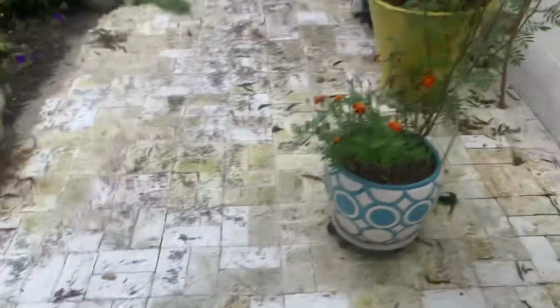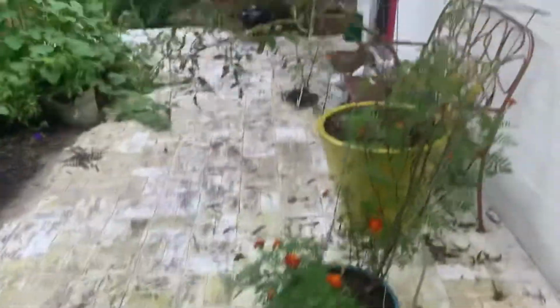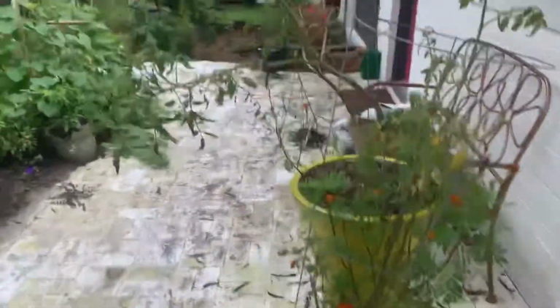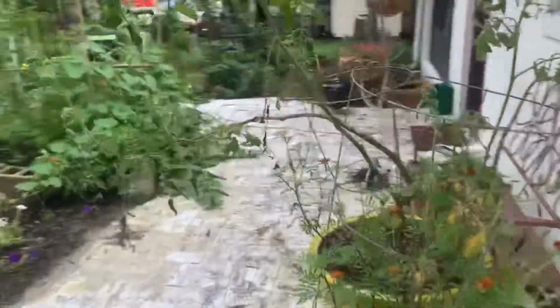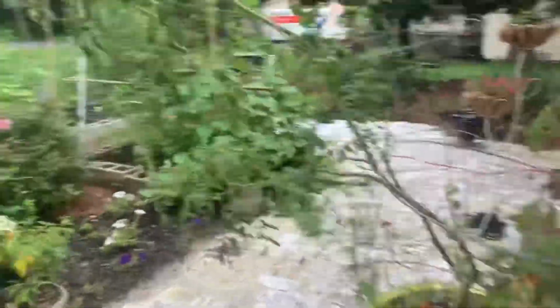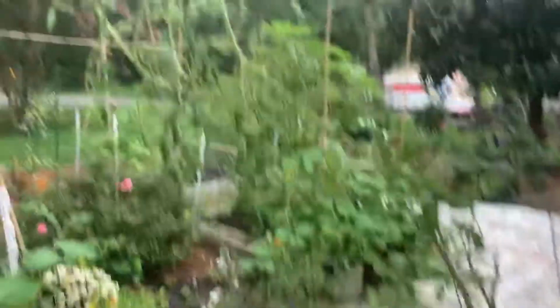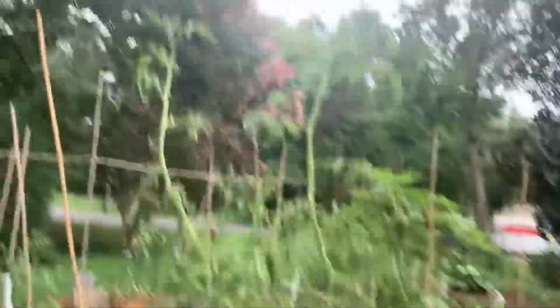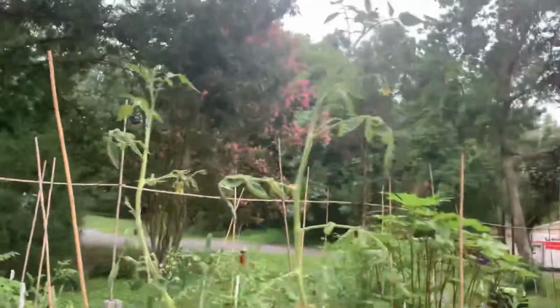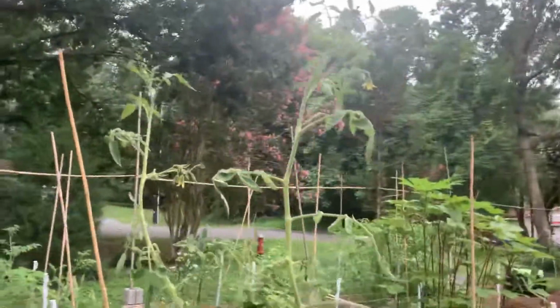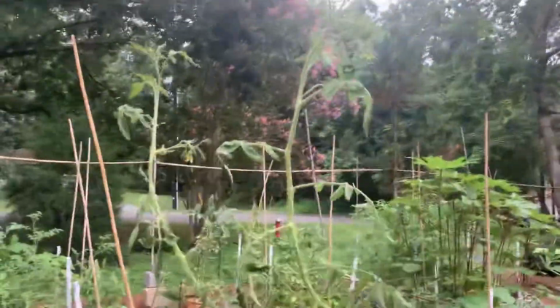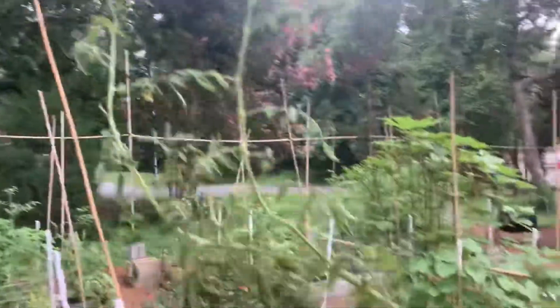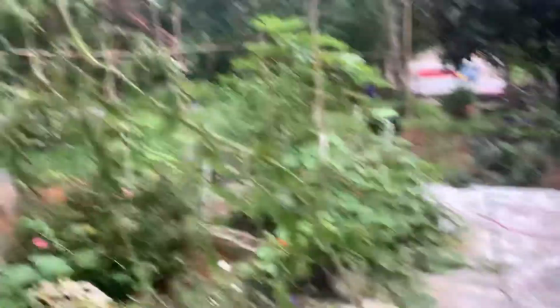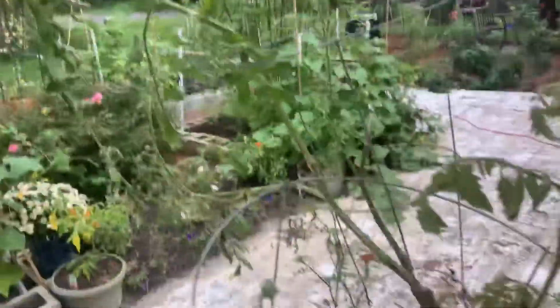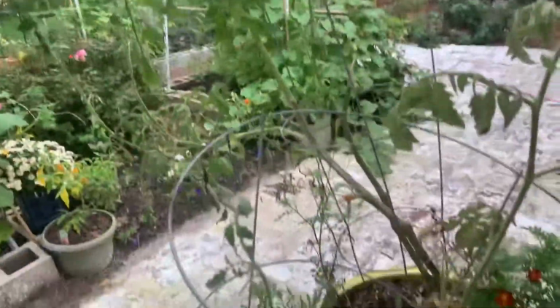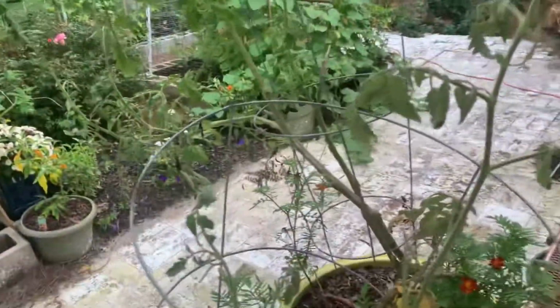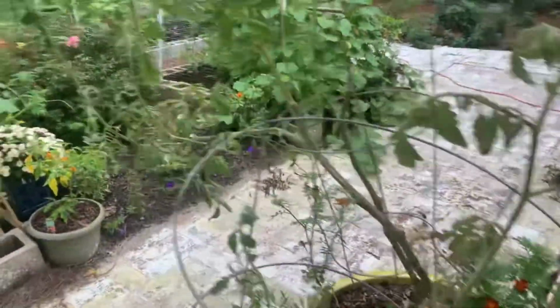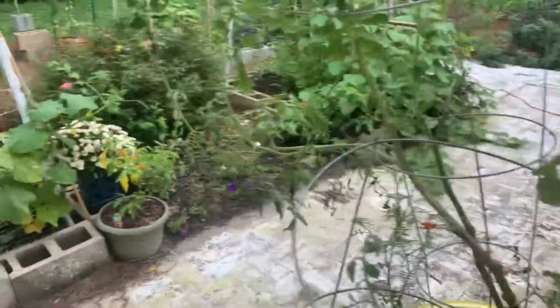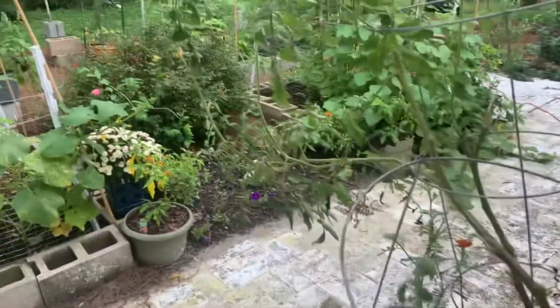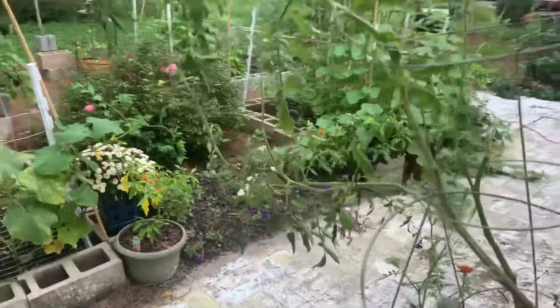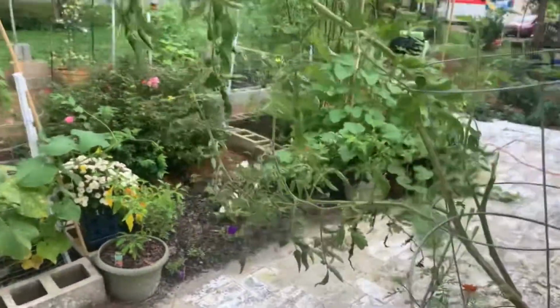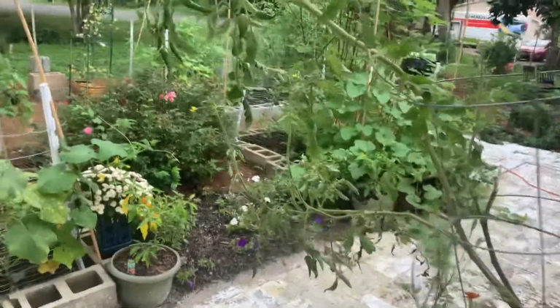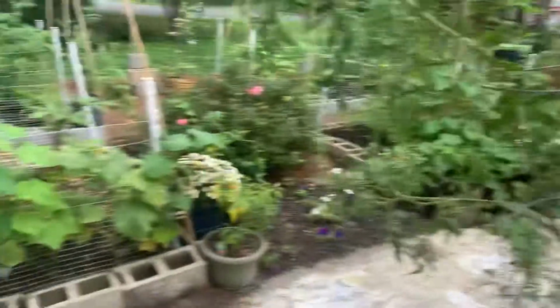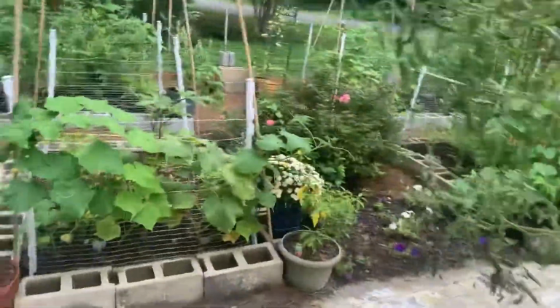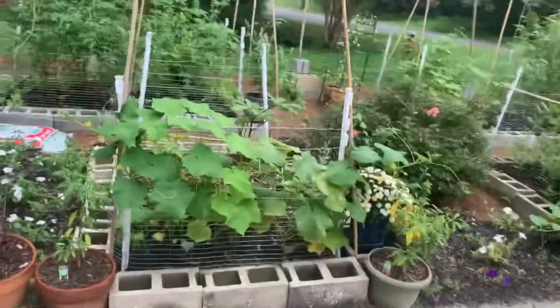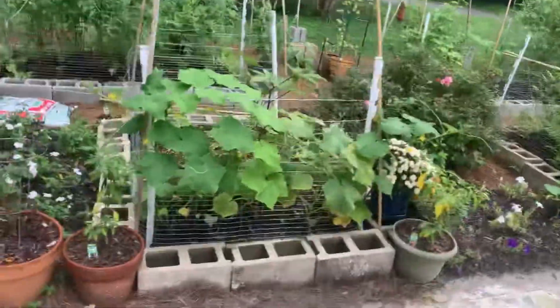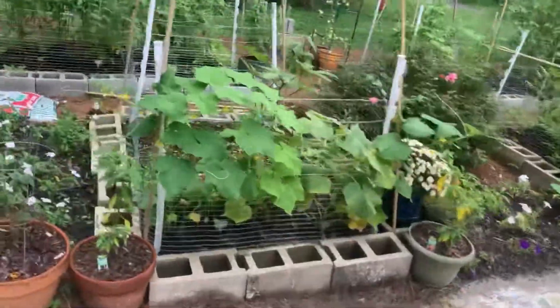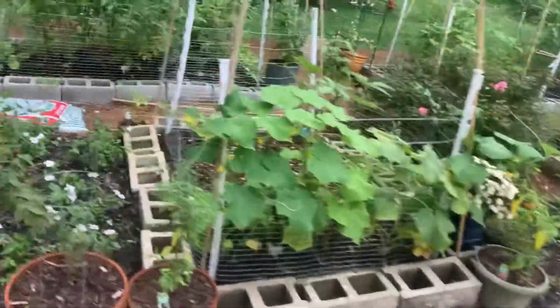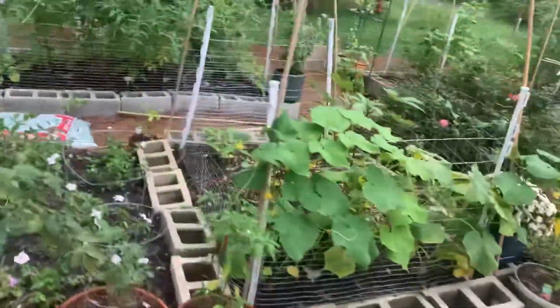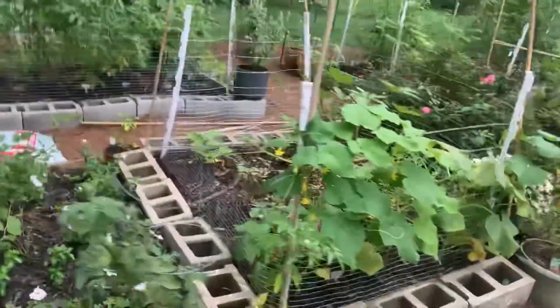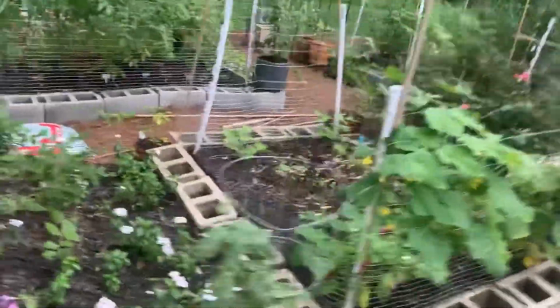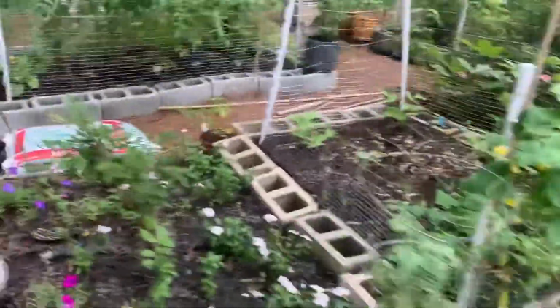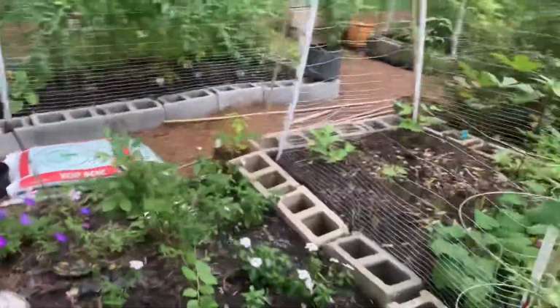The largest, saddest tomato plants ever. I think we've gotten like a few tomatoes, which the stupid deer ate. But that's about it.